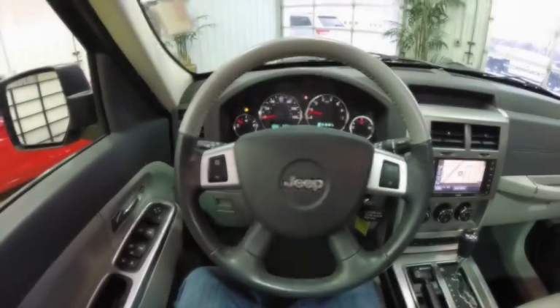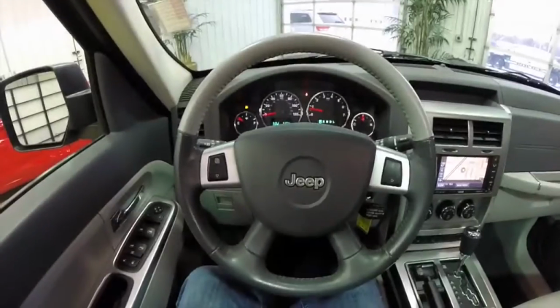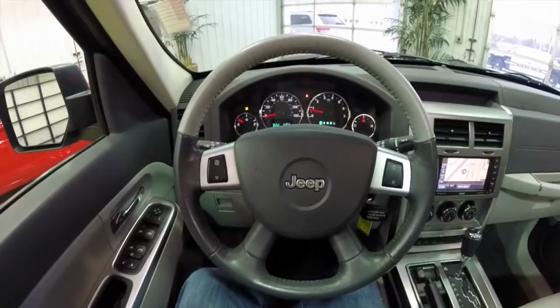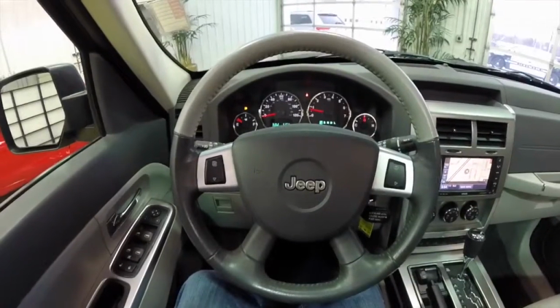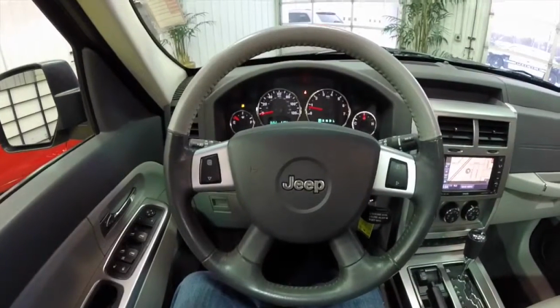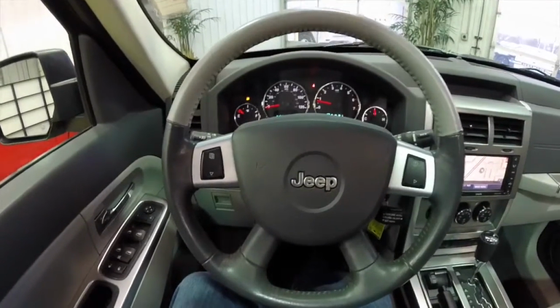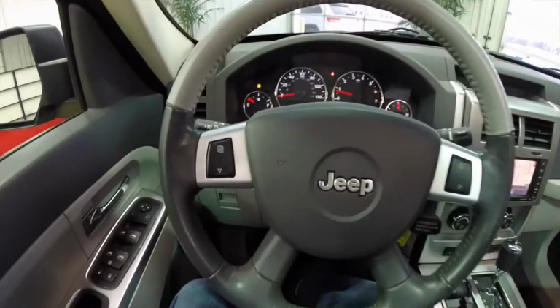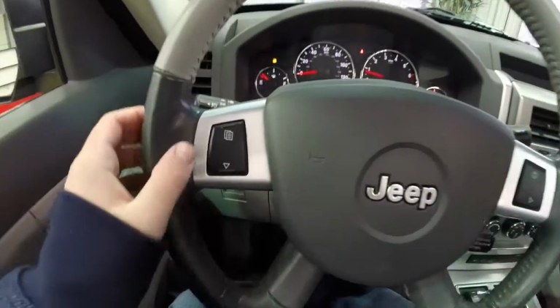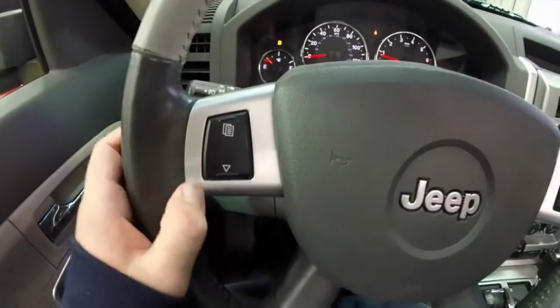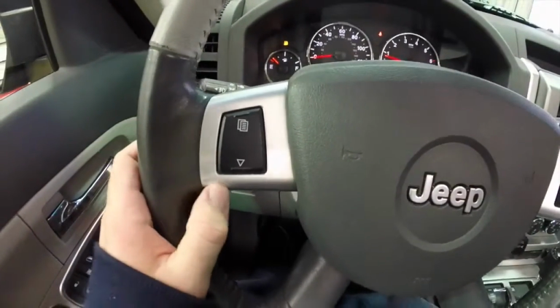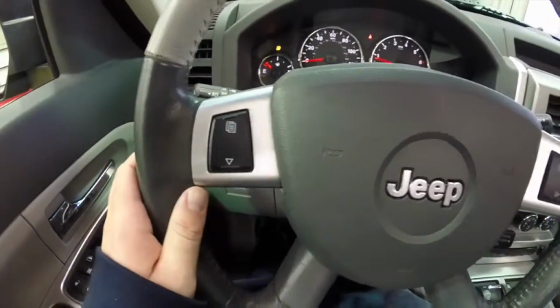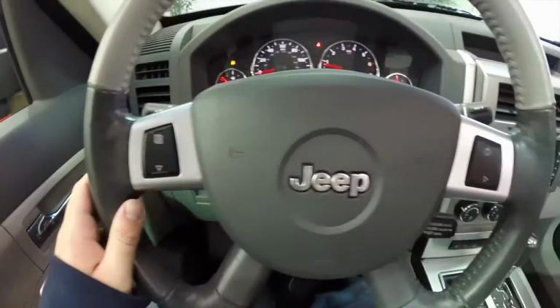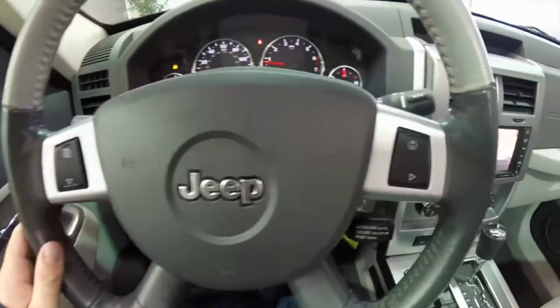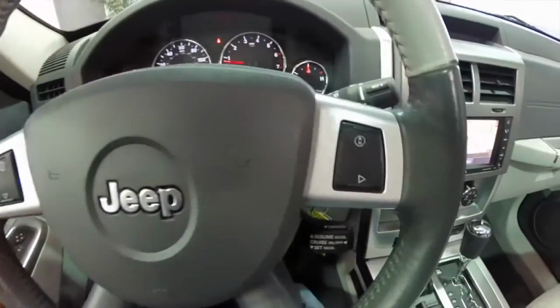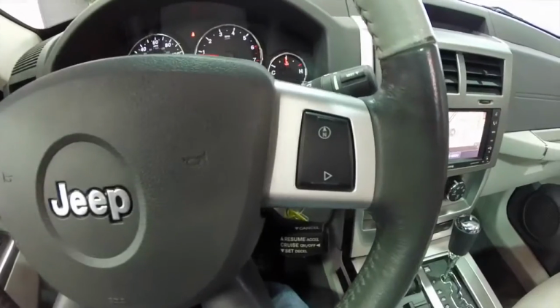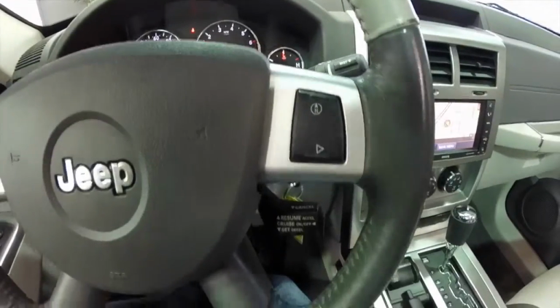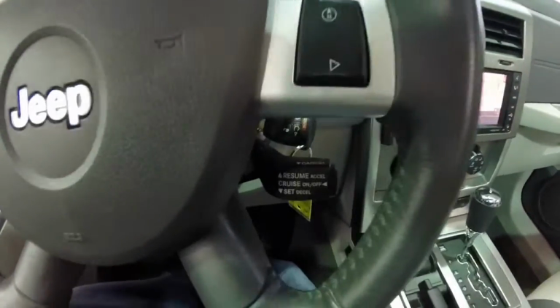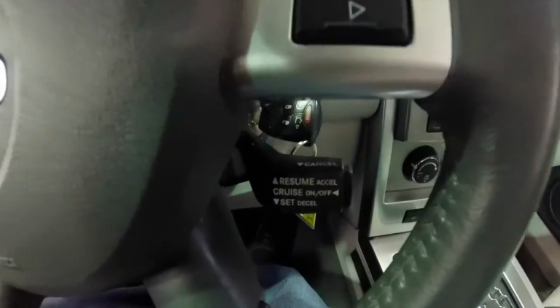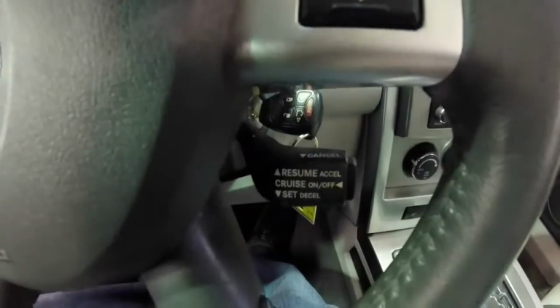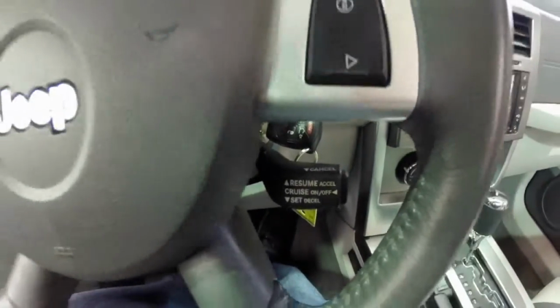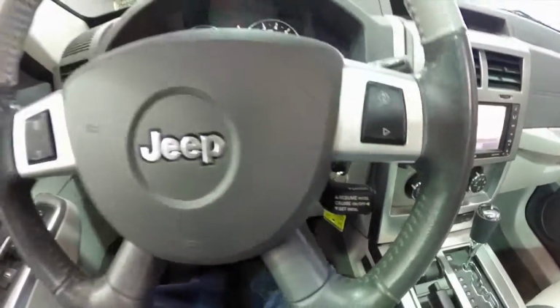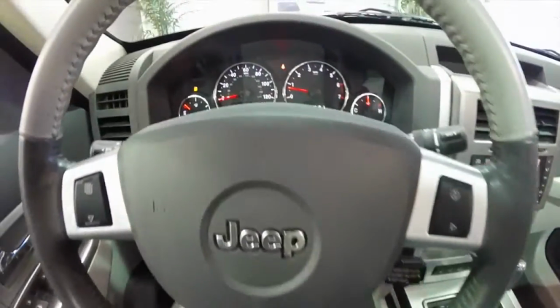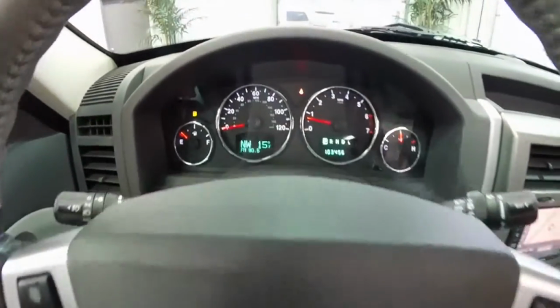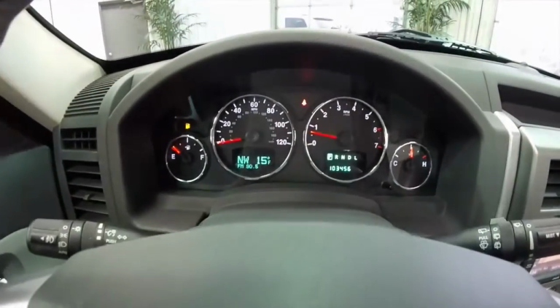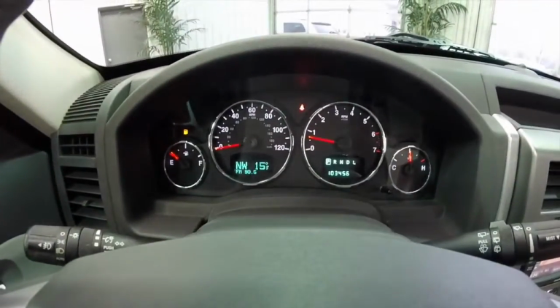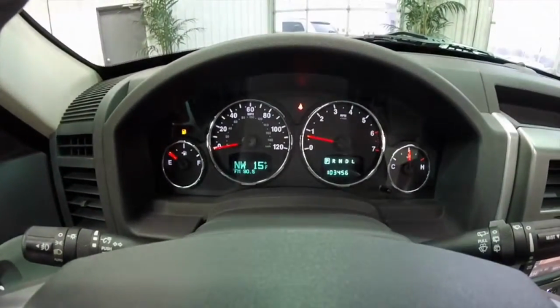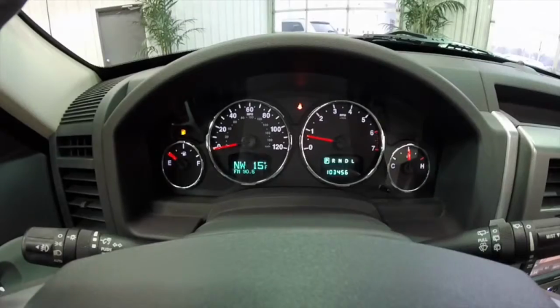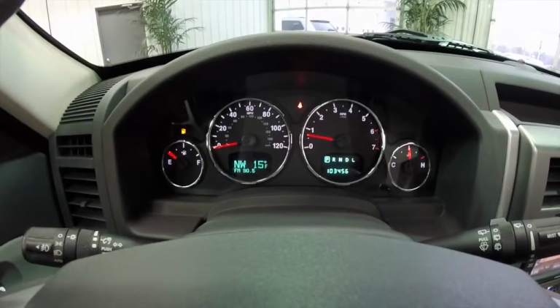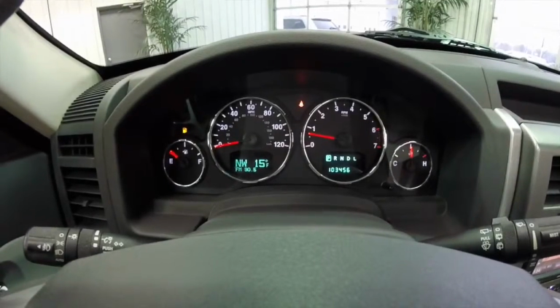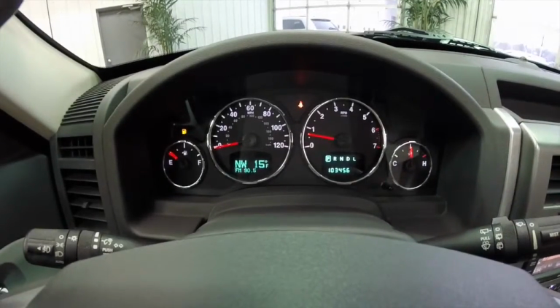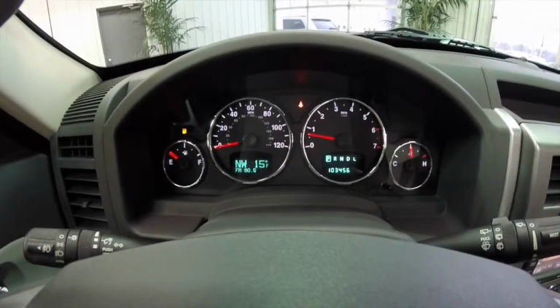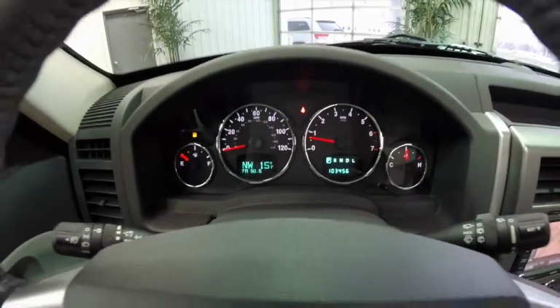We're going to pan through the interior just a little bit more detail. Satin silver trim on the steering wheel, as well as trip computer buttons. You've also got your cruise control. The vehicle currently has 103,456 miles on it.